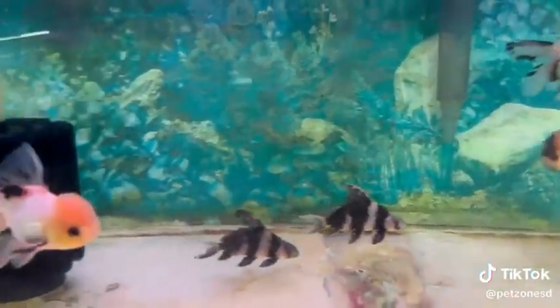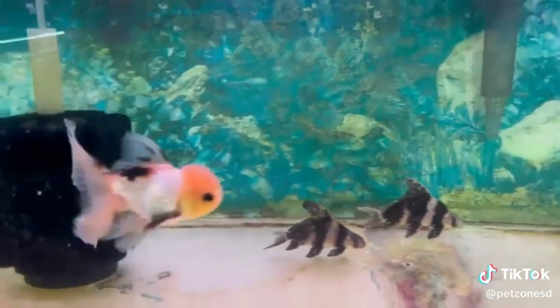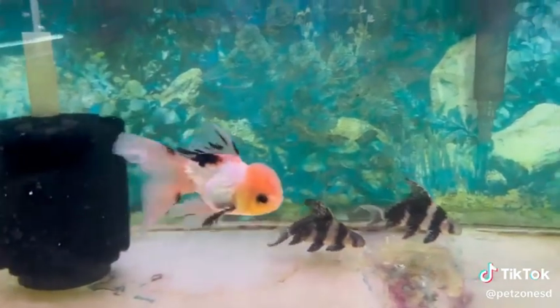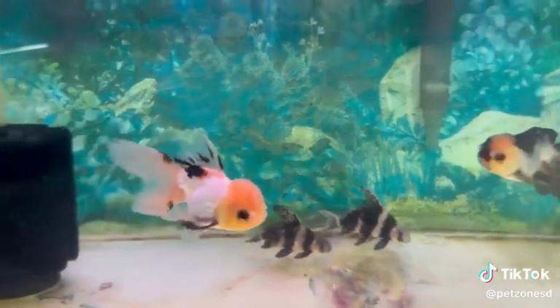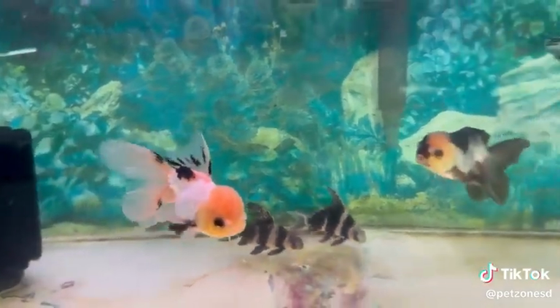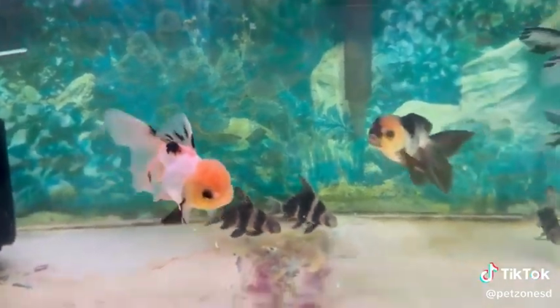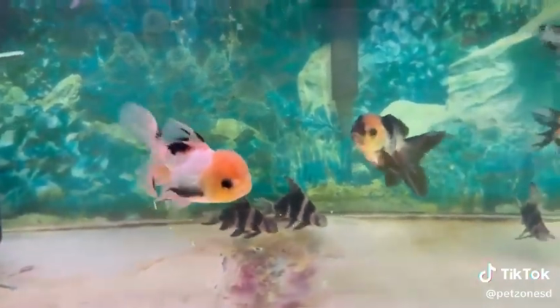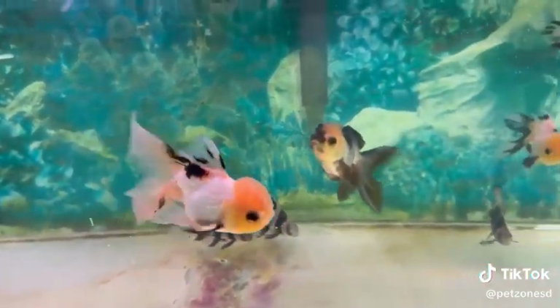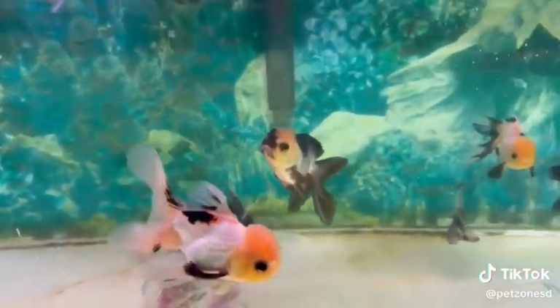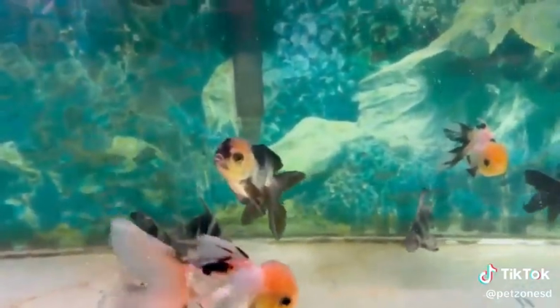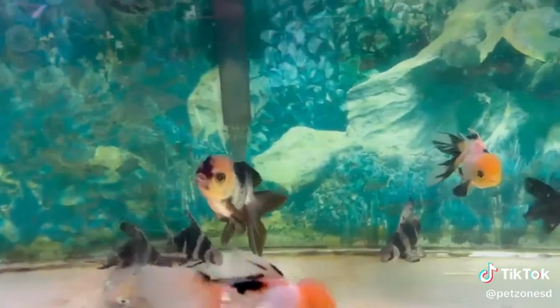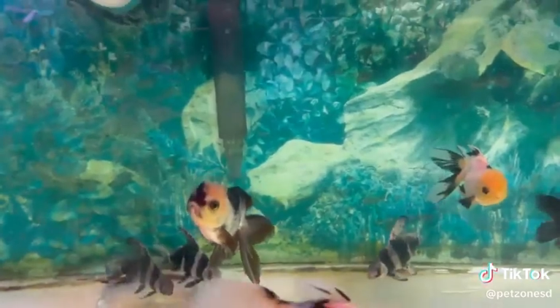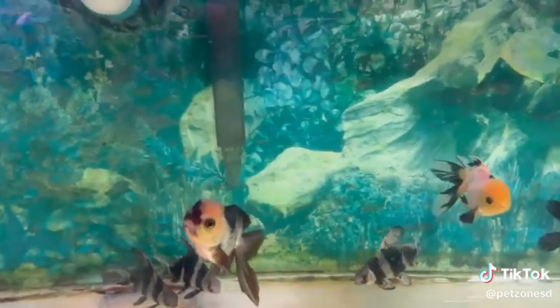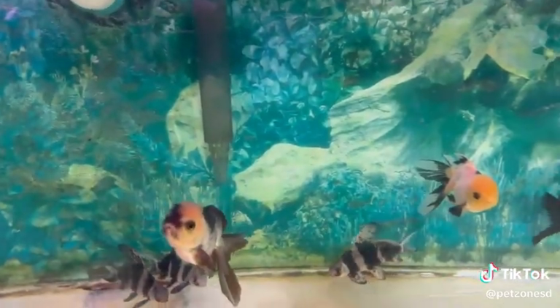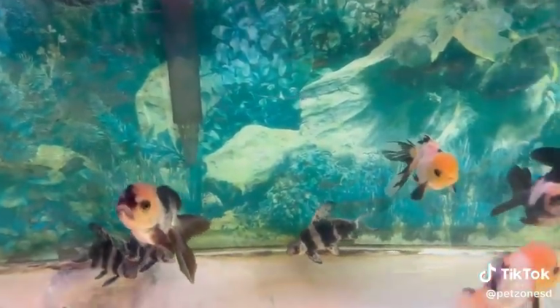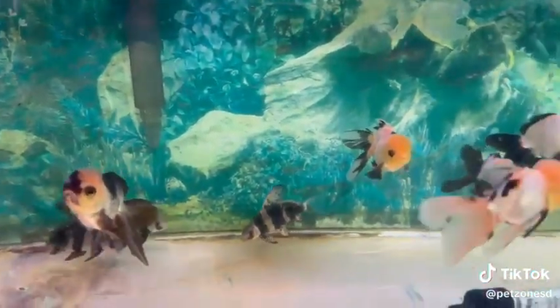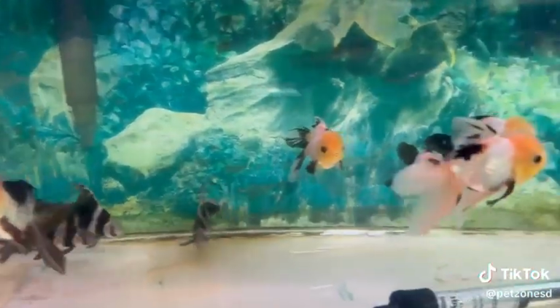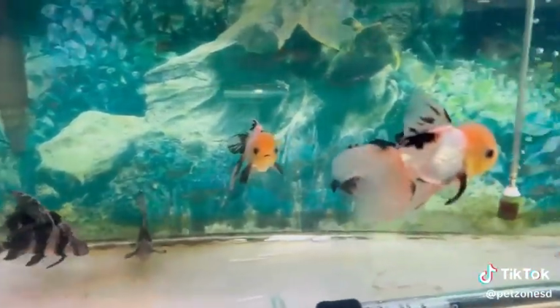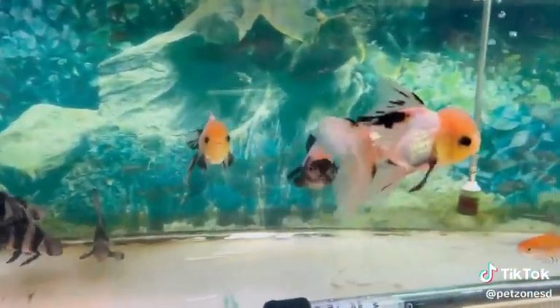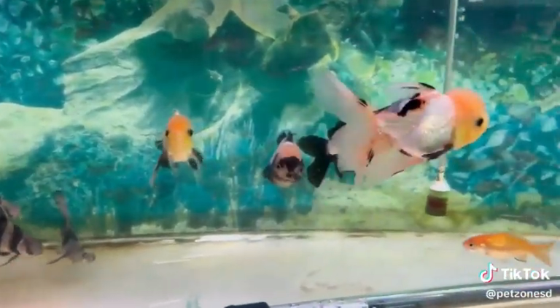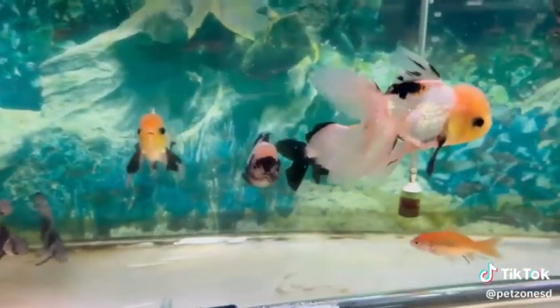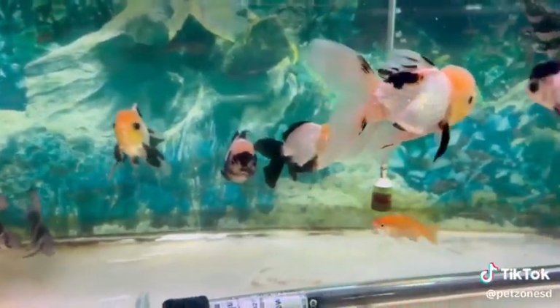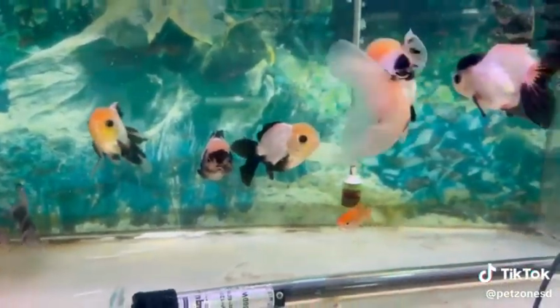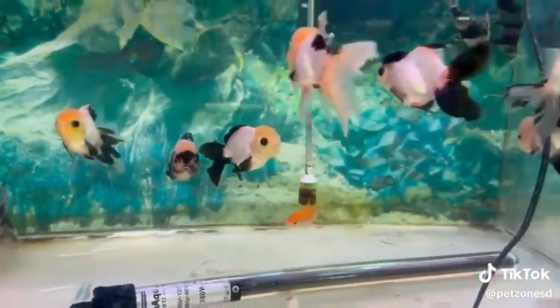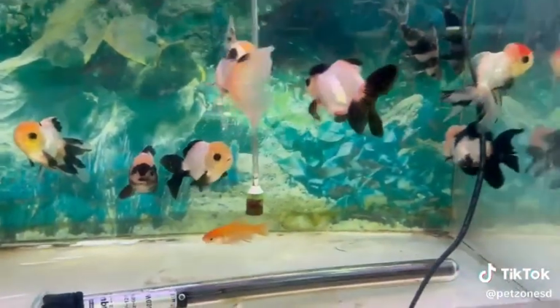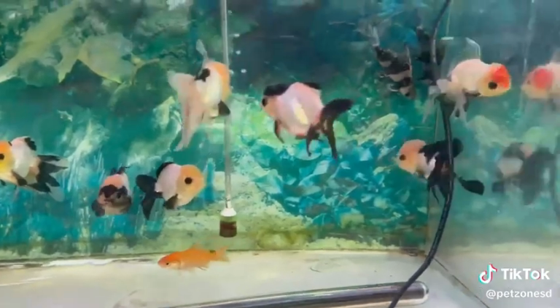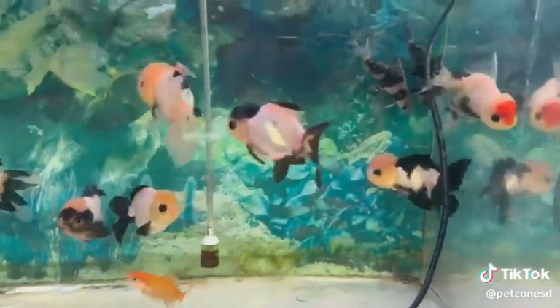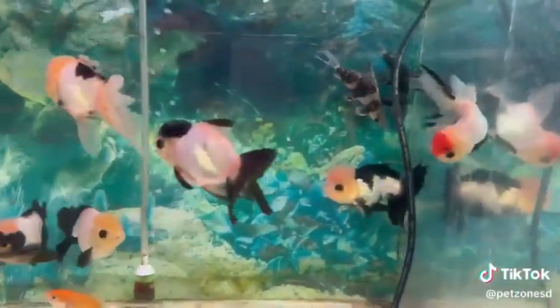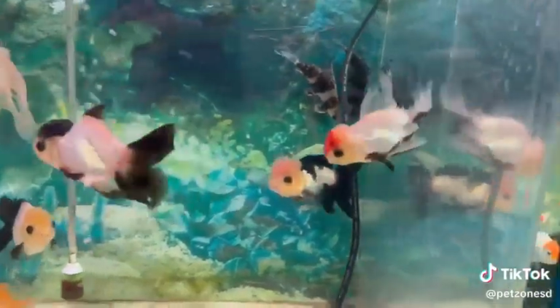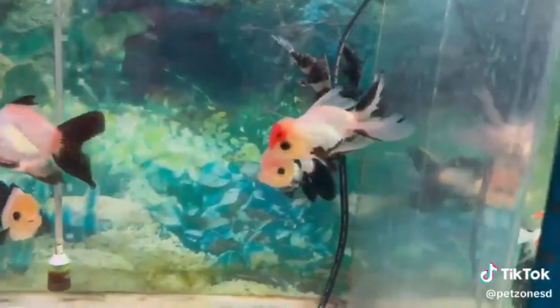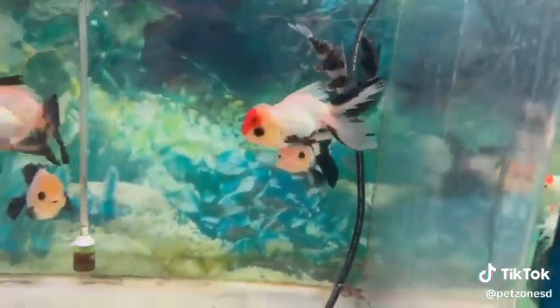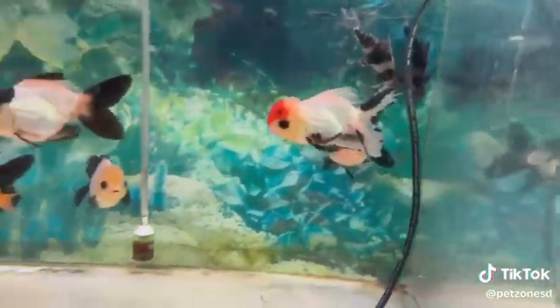They are very hardy fish with beautiful long flowing fins and are often kept outdoors in ponds, as they do well throughout the winter season. As you can see, we have them with some Chinese high fin loach.